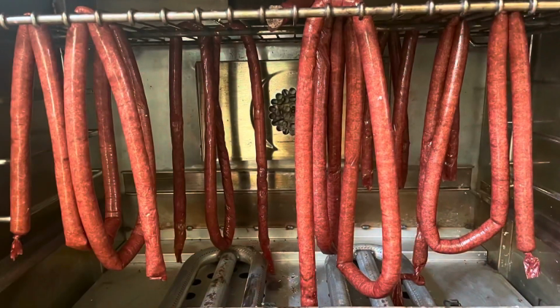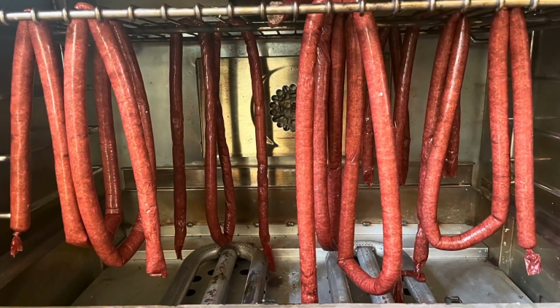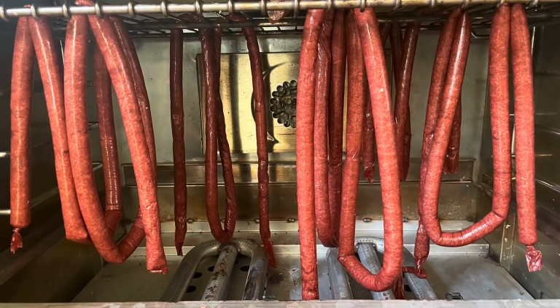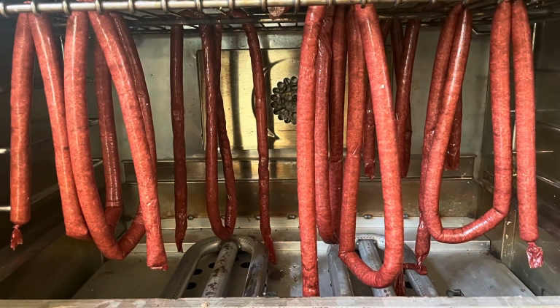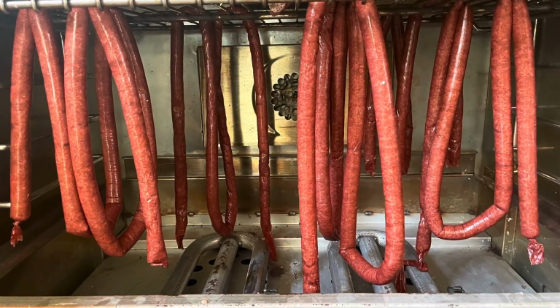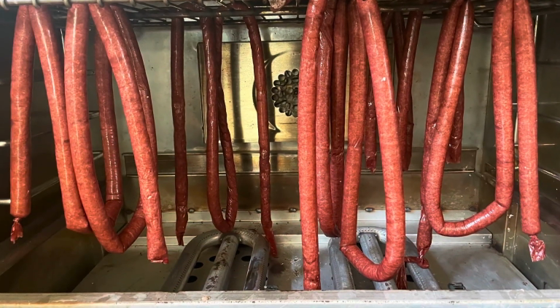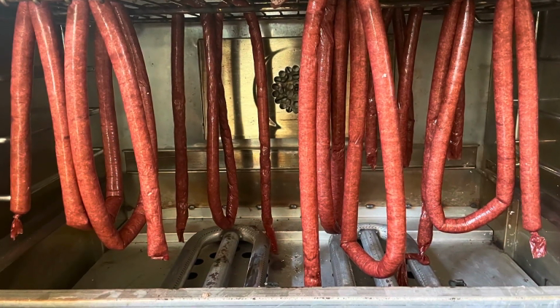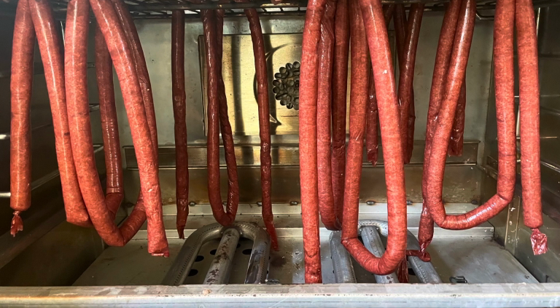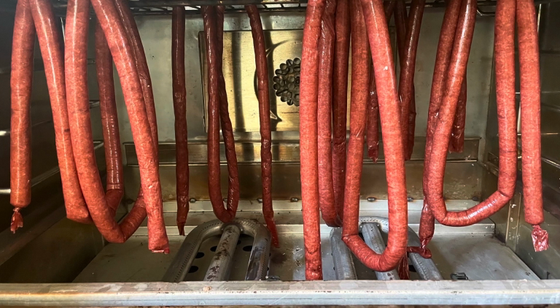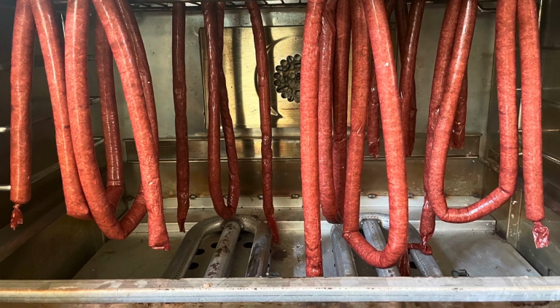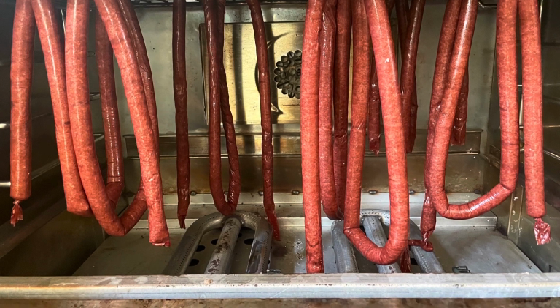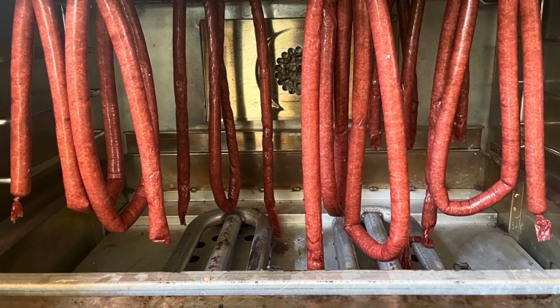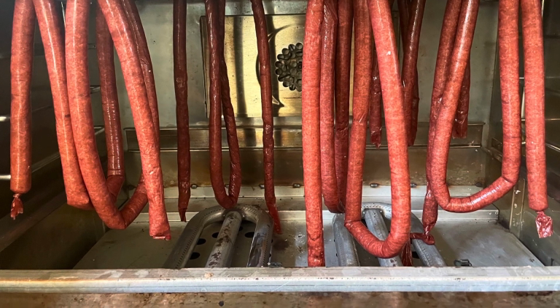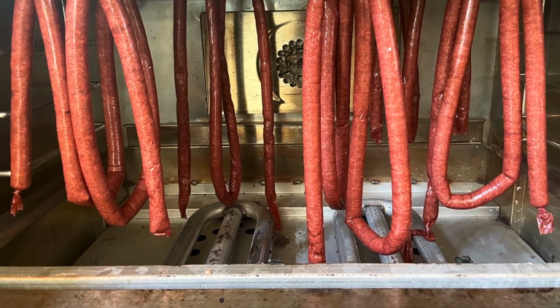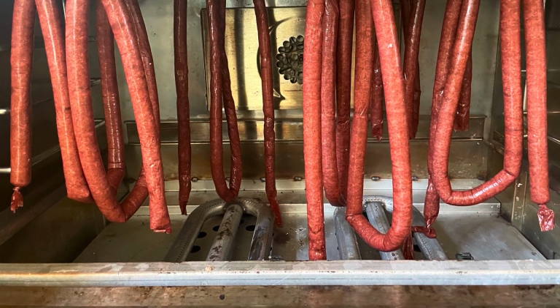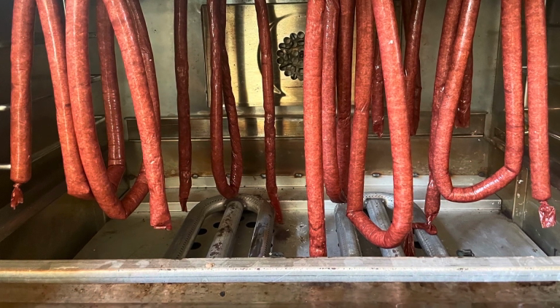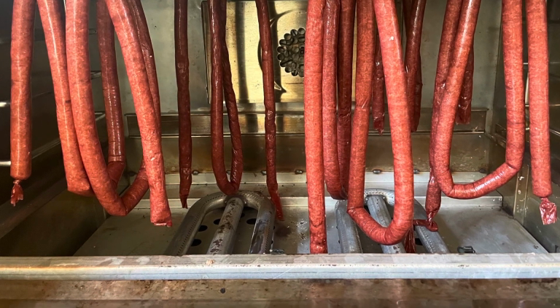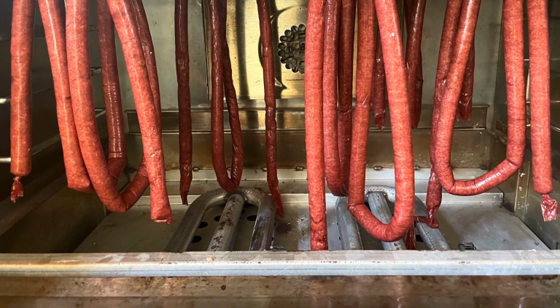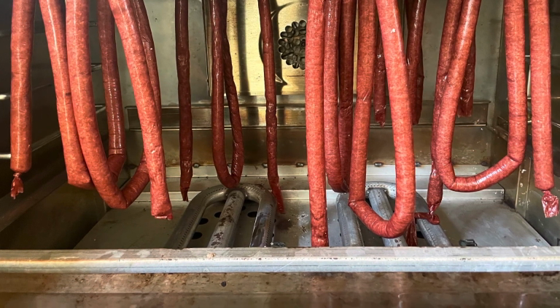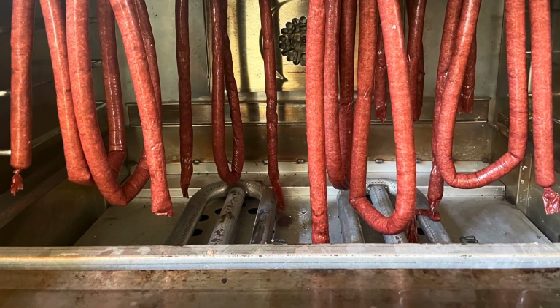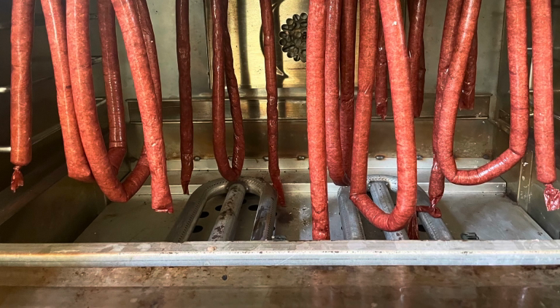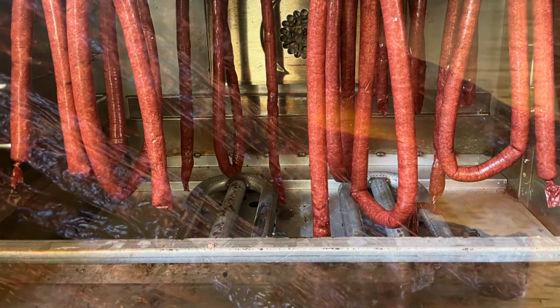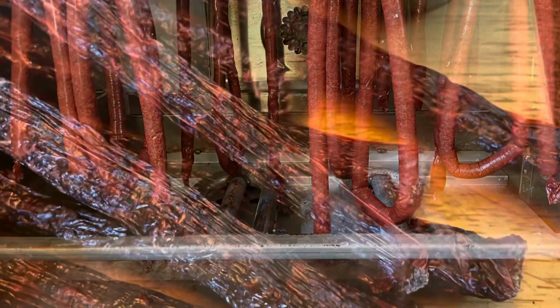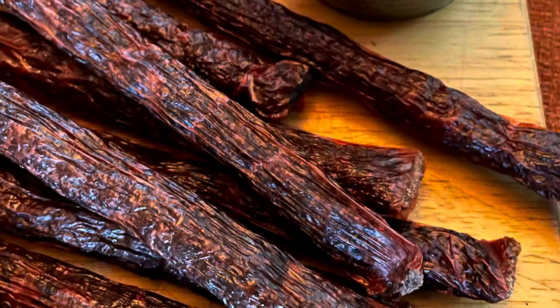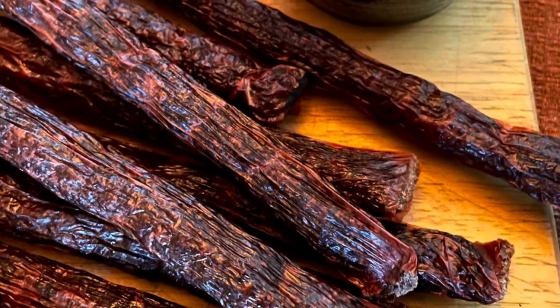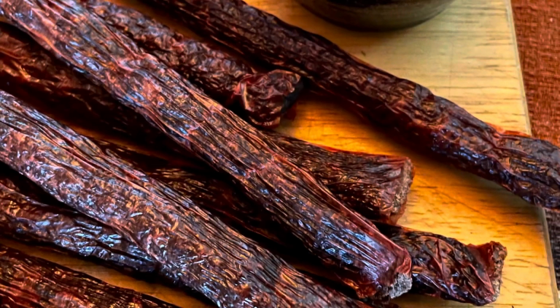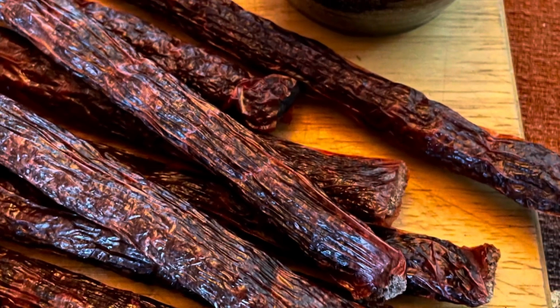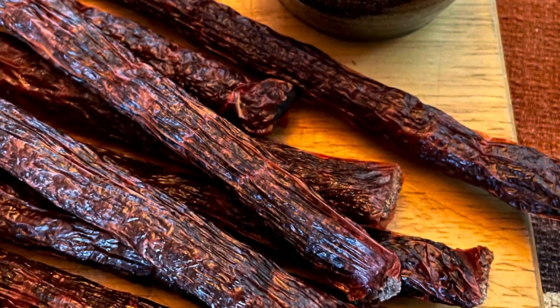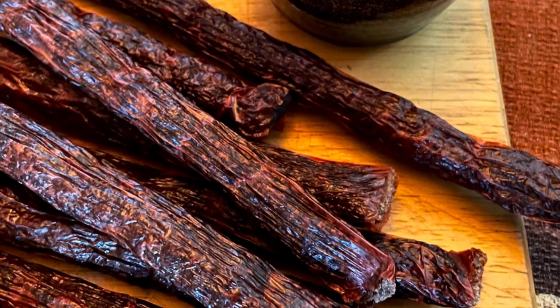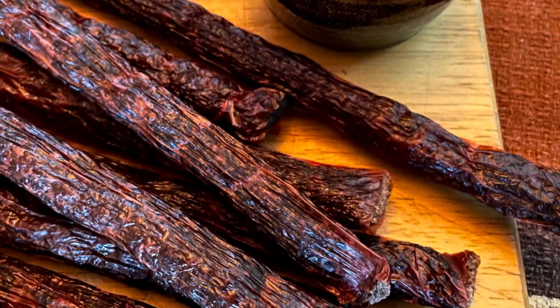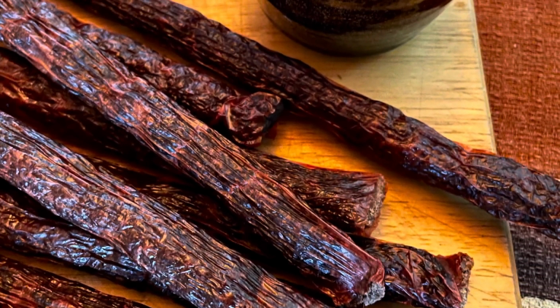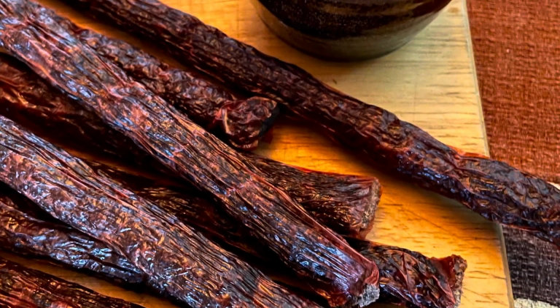To dry the Droëwors, hang the sausages in your oven with the convection fan and the light on. This will take about two to three days to dry.